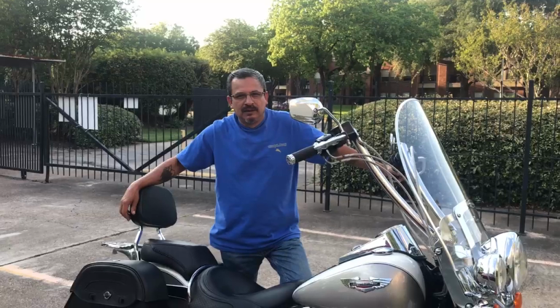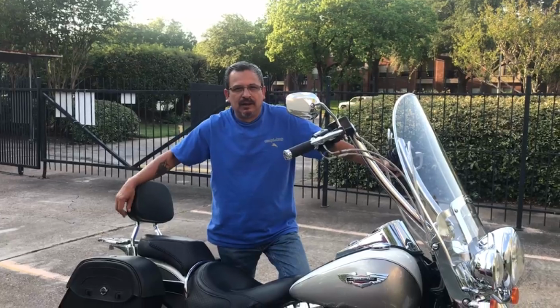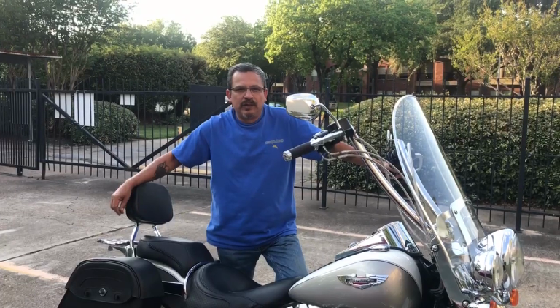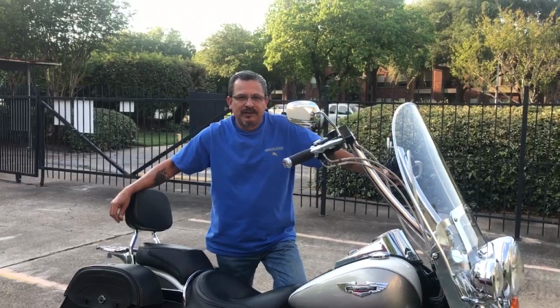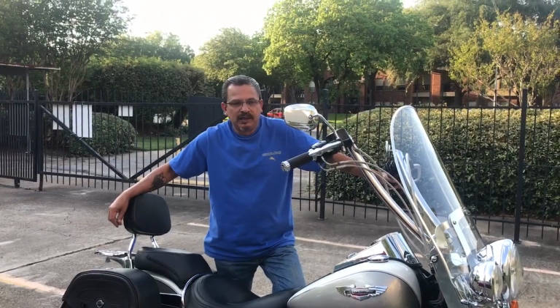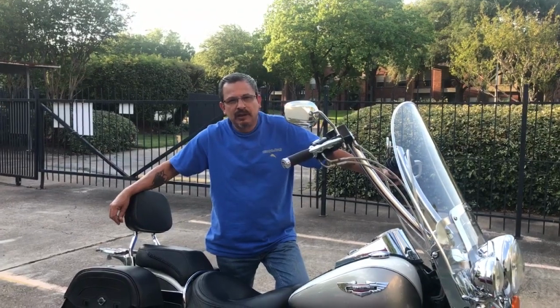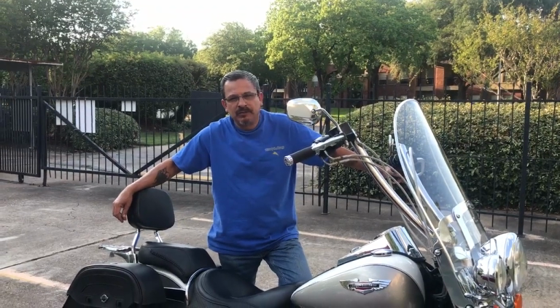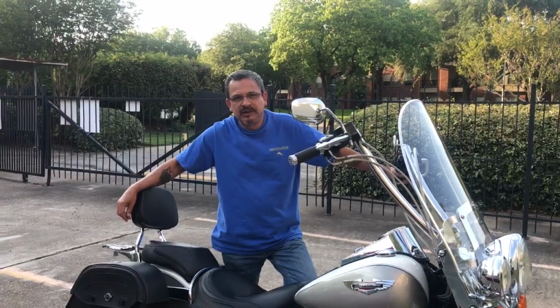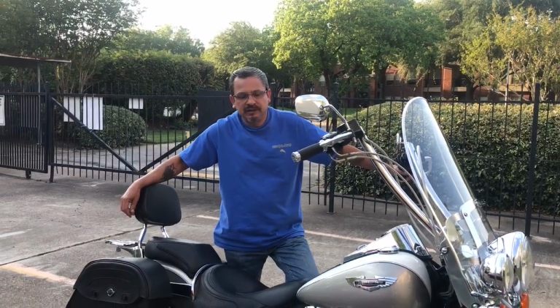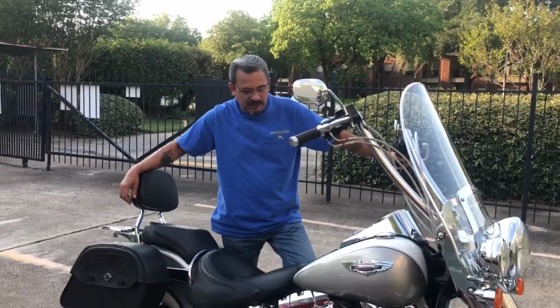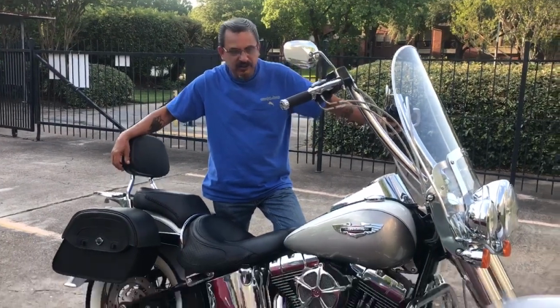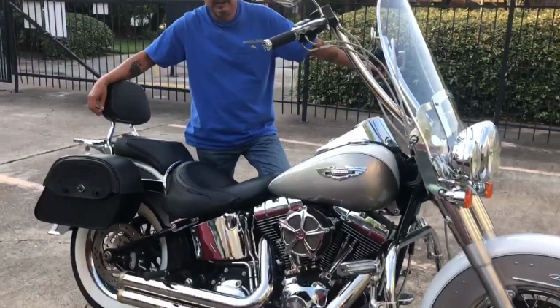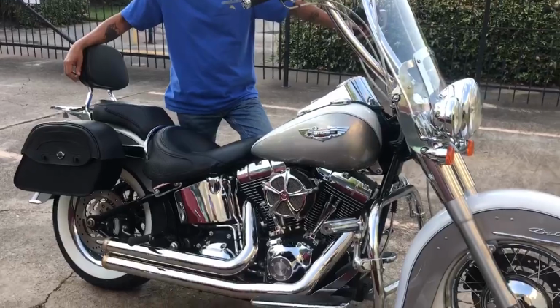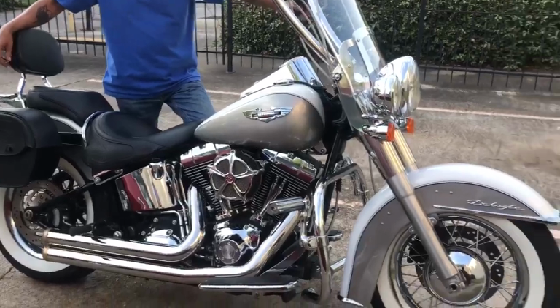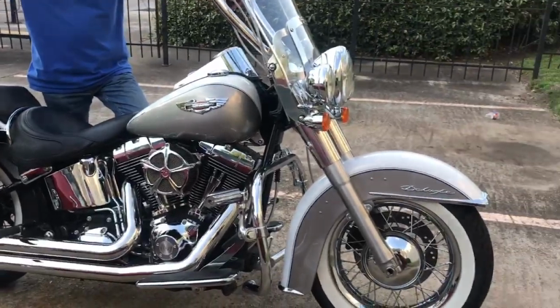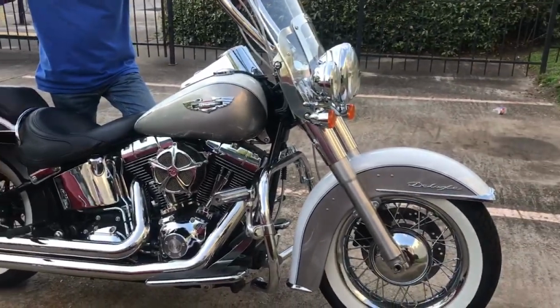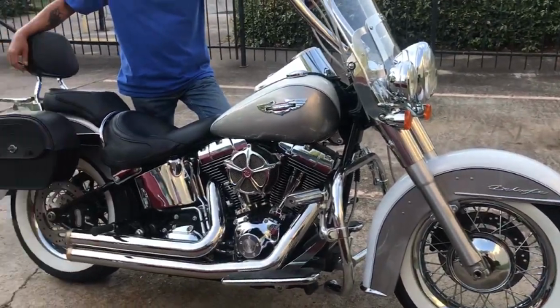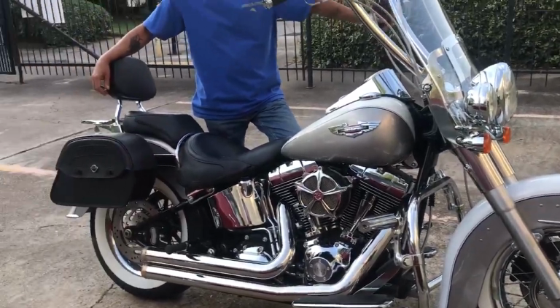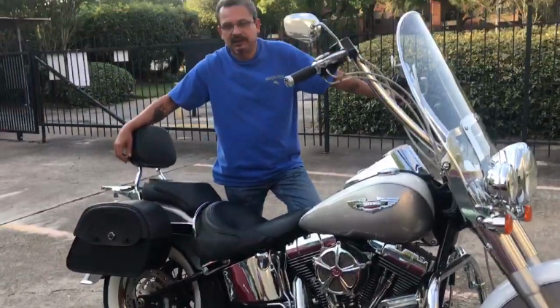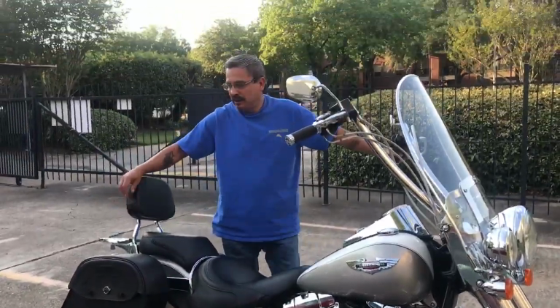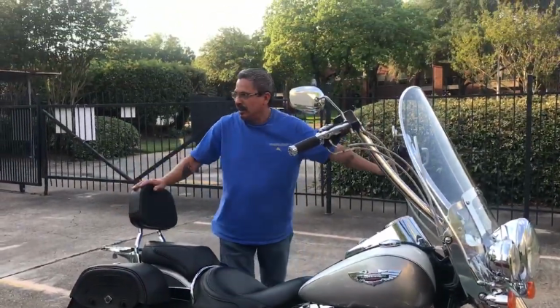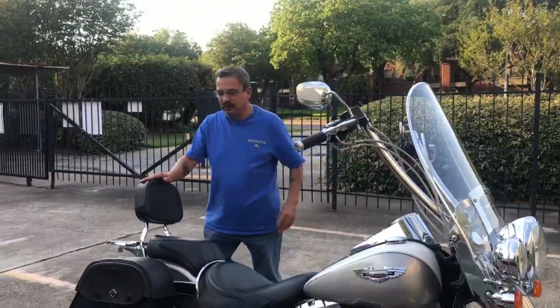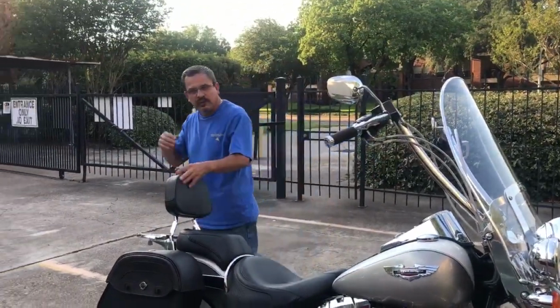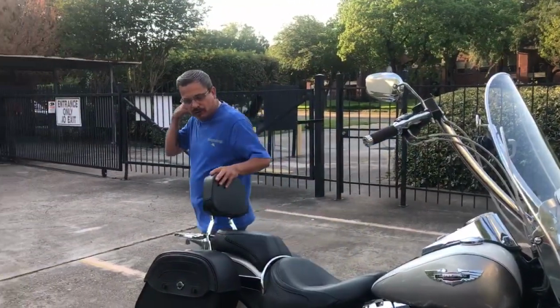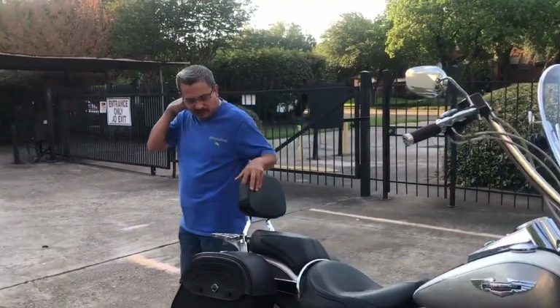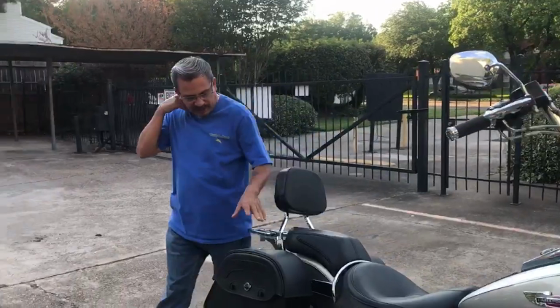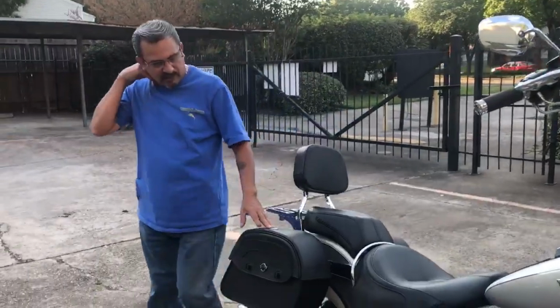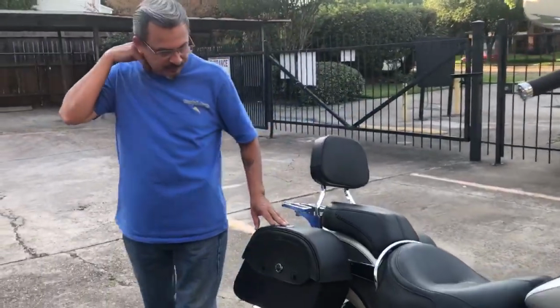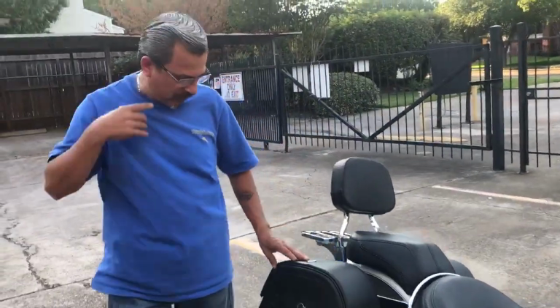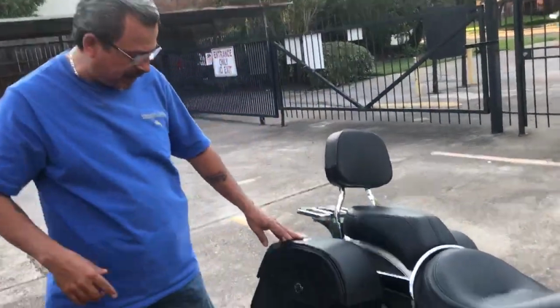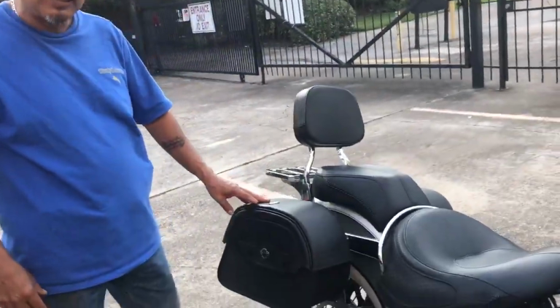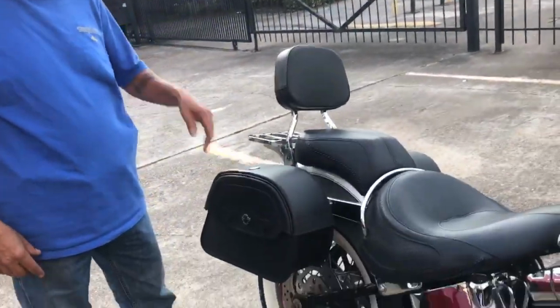Hello everyone, my name is Rick Echenberger from Houston, Texas and this is my 2008 Harley Softail Deluxe. I want to do a quick review on these bags that I got online through VikingBags.com.